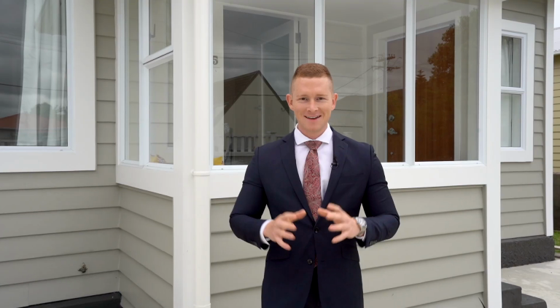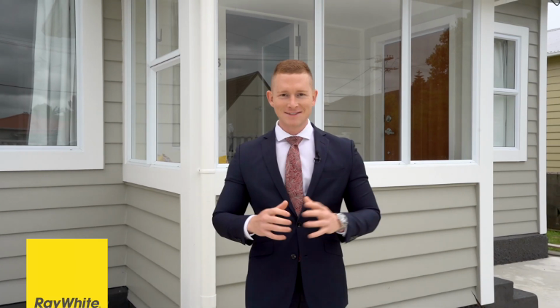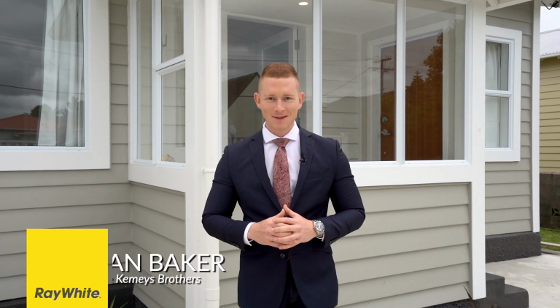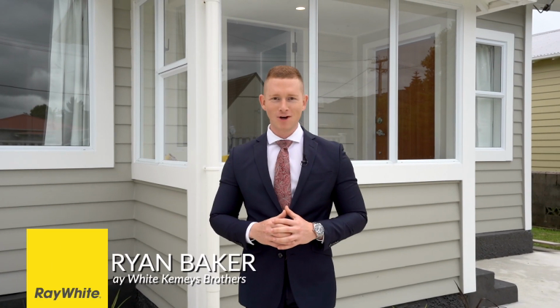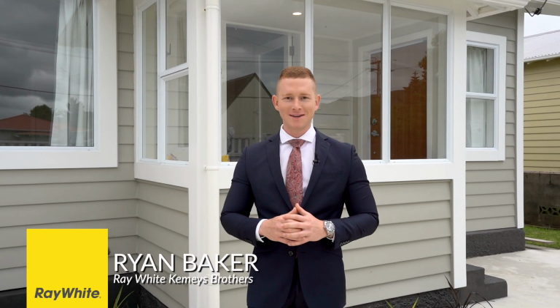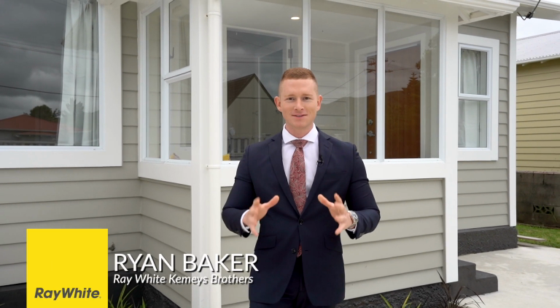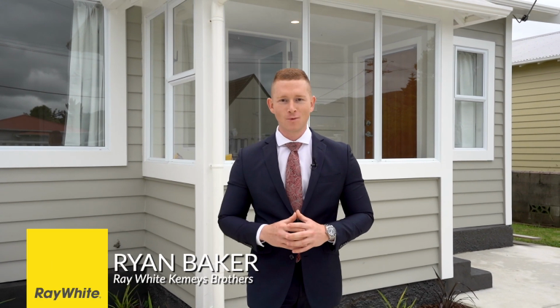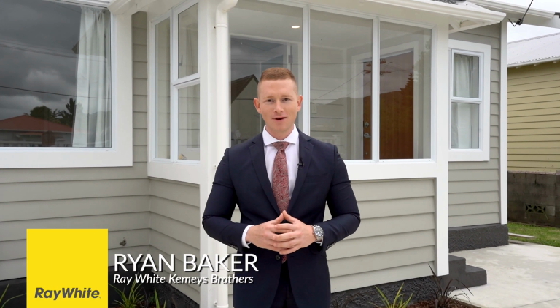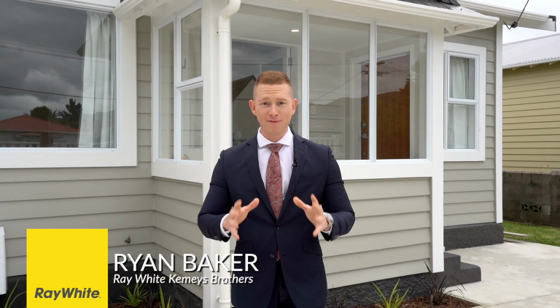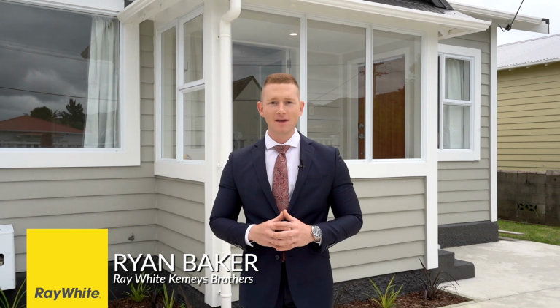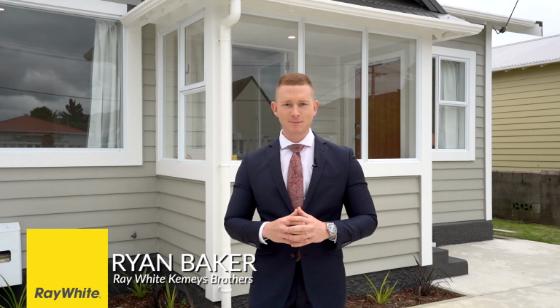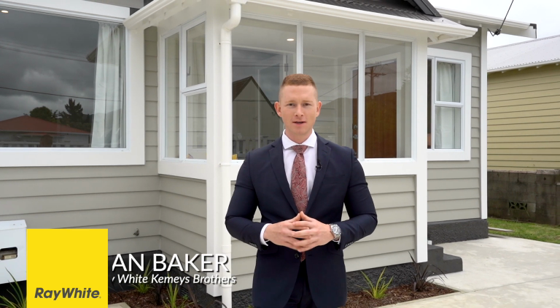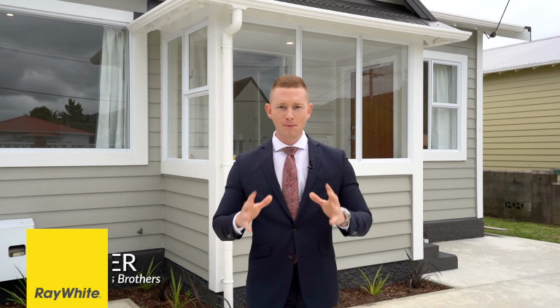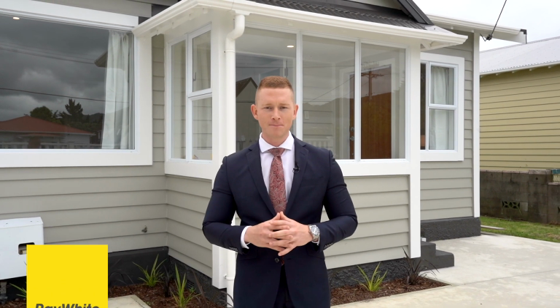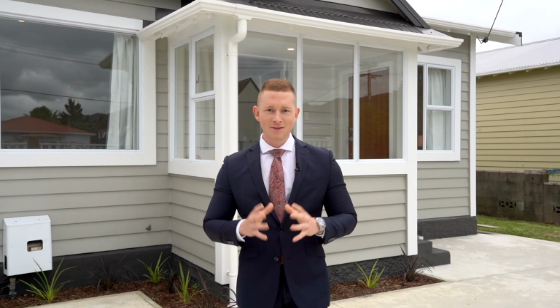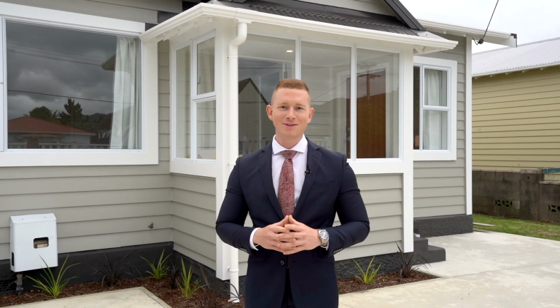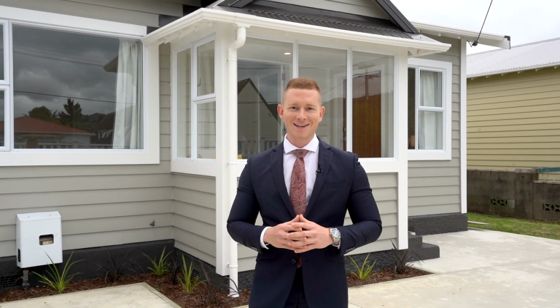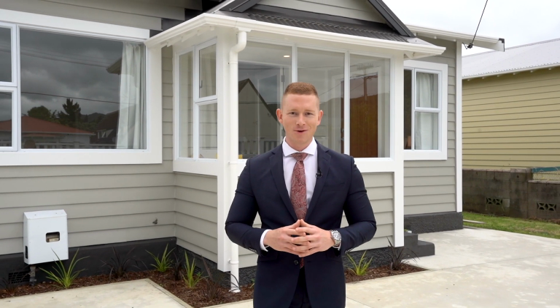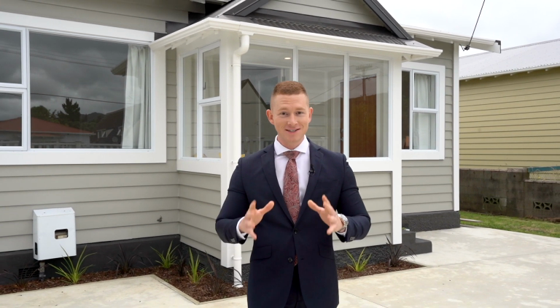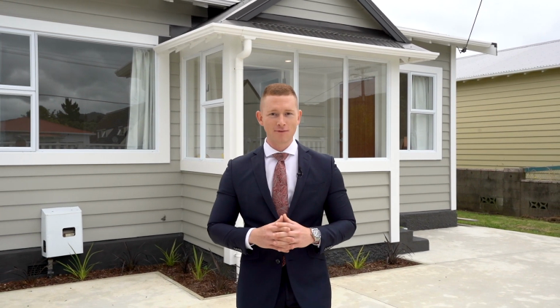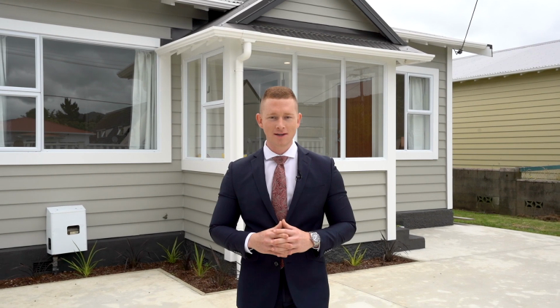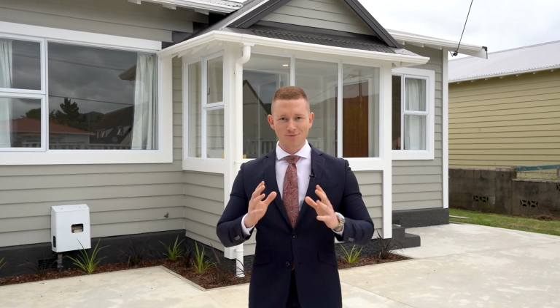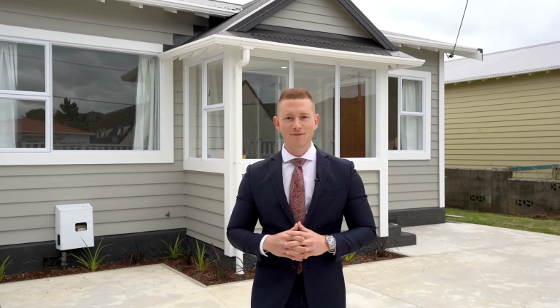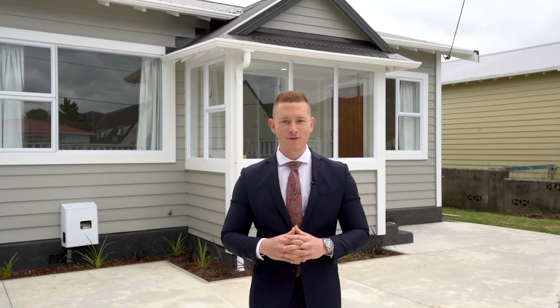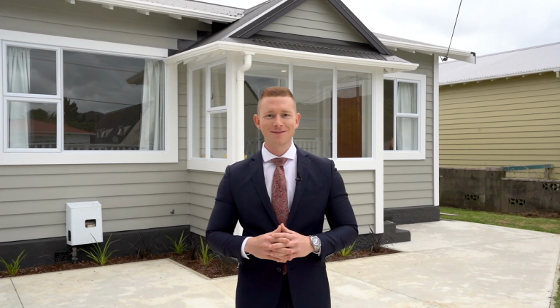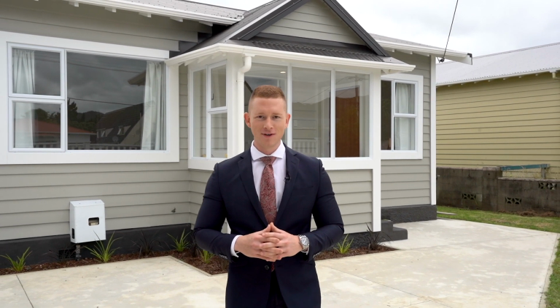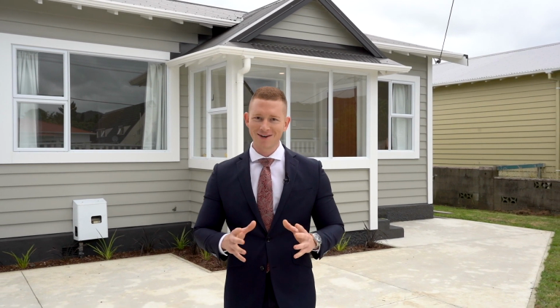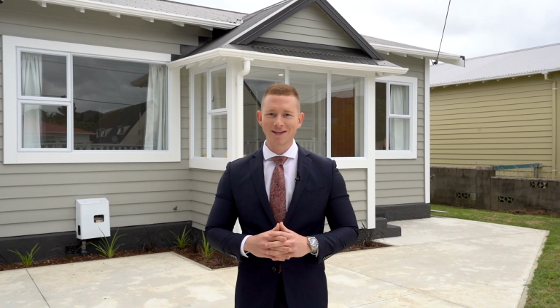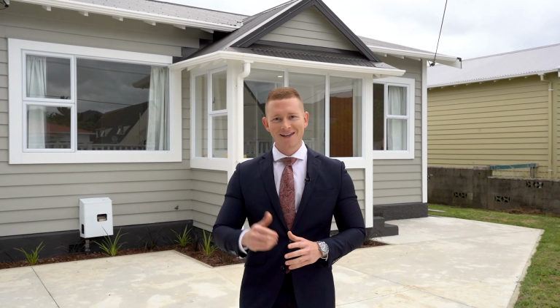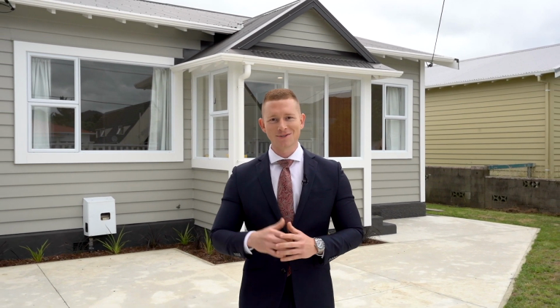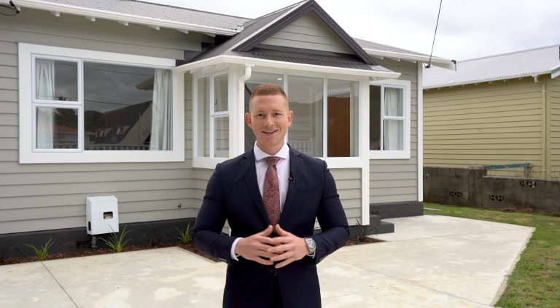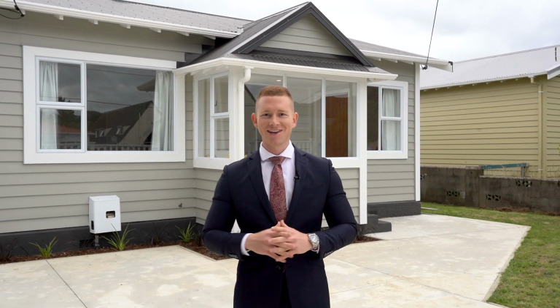Hi team, I'm Ryan Baker and today we're here at number five Elizabeth Street in Moera. This property has recently undergone an extensive renovation and is ready for the new family to move in and enjoy. Let's go inside and check it out.